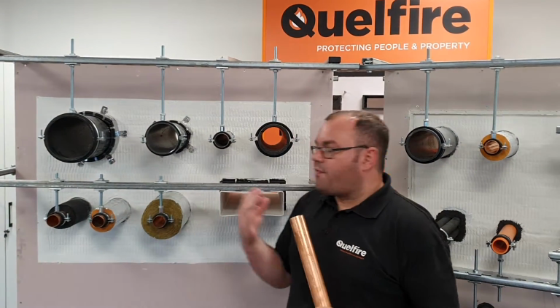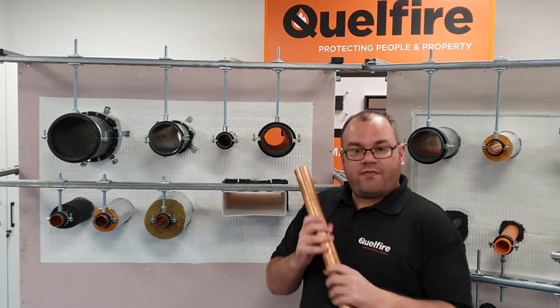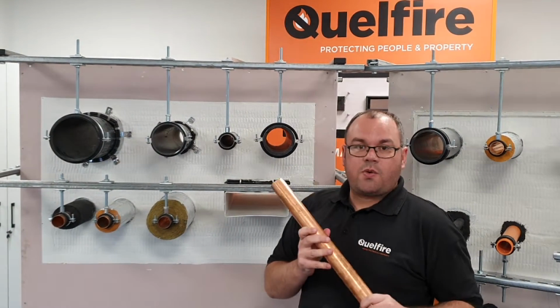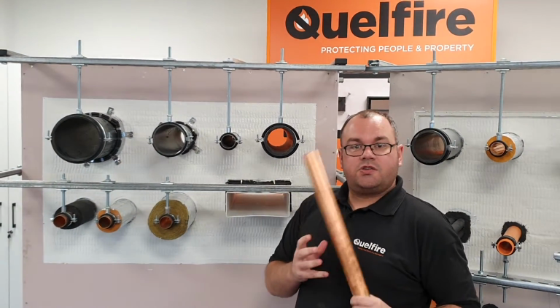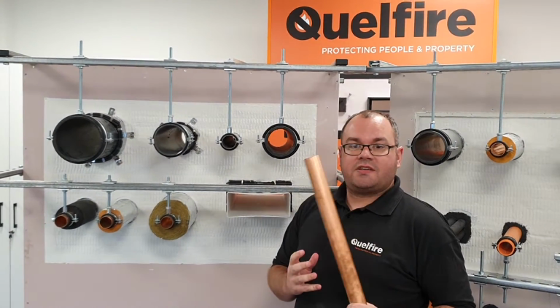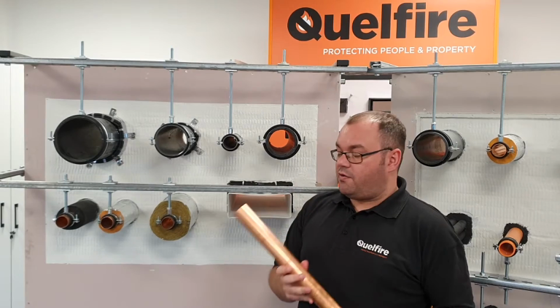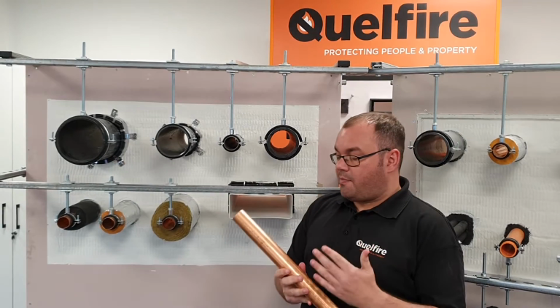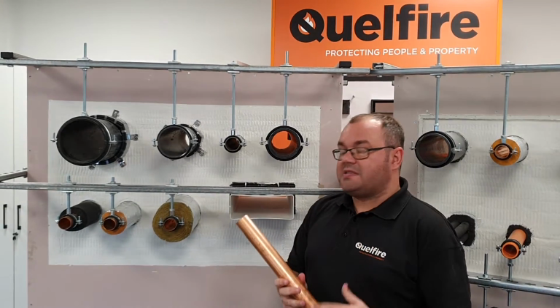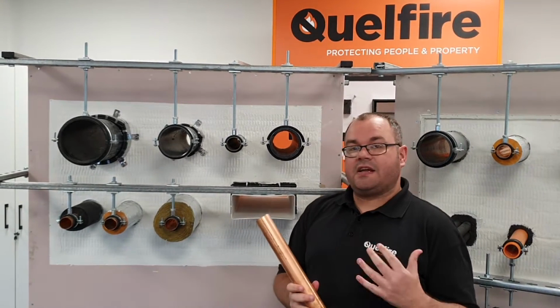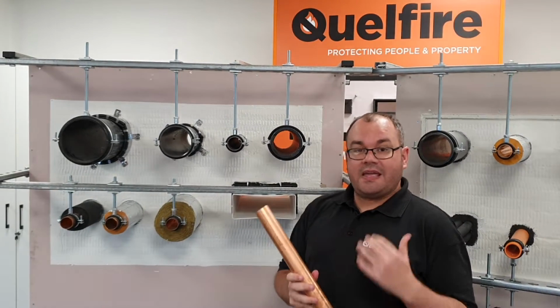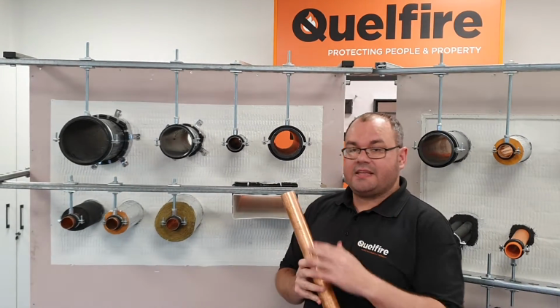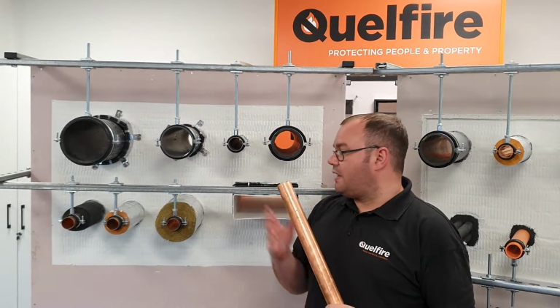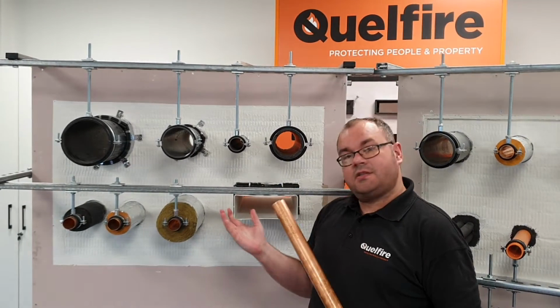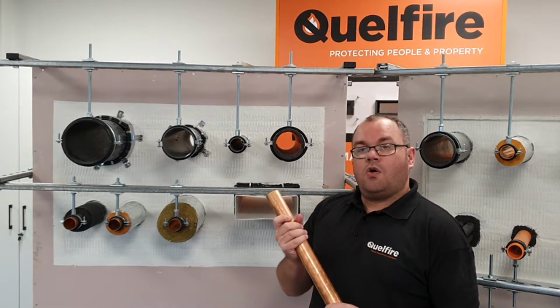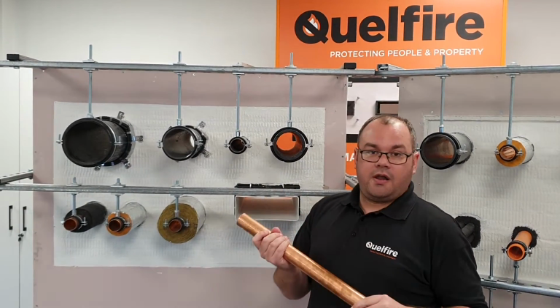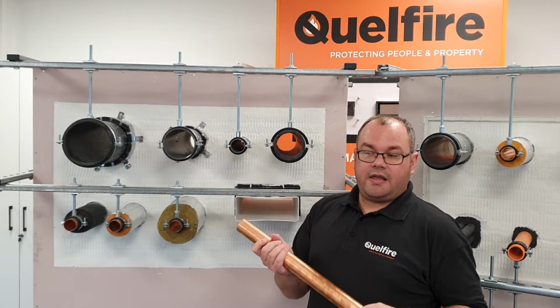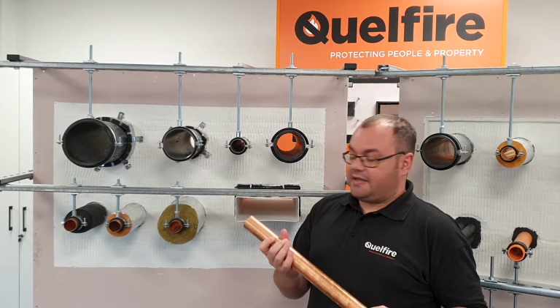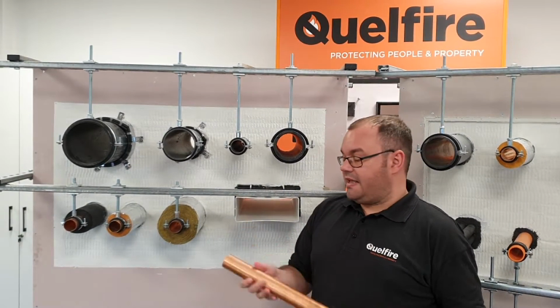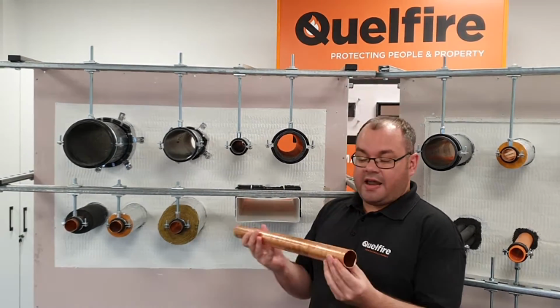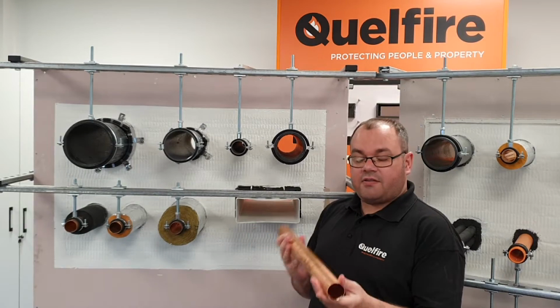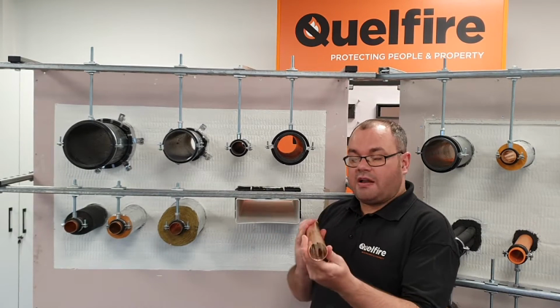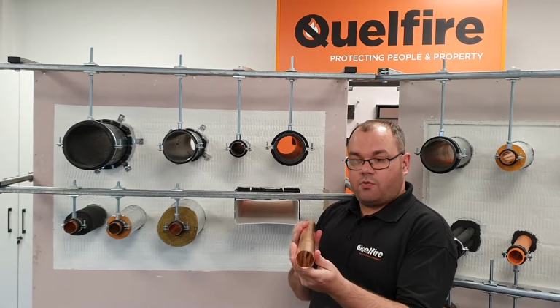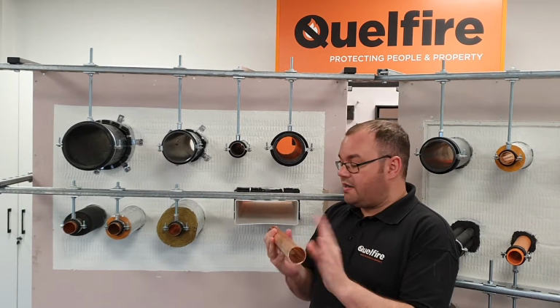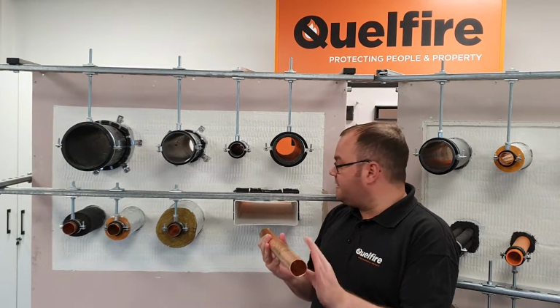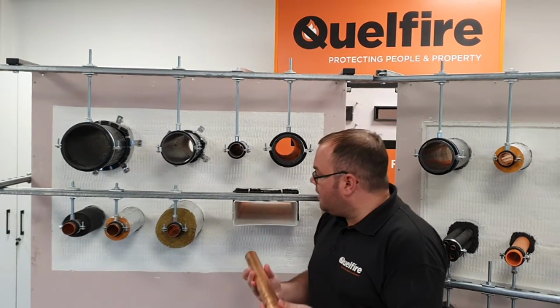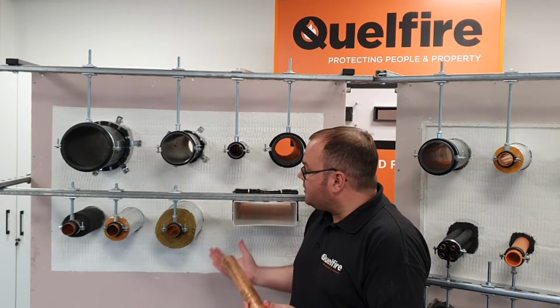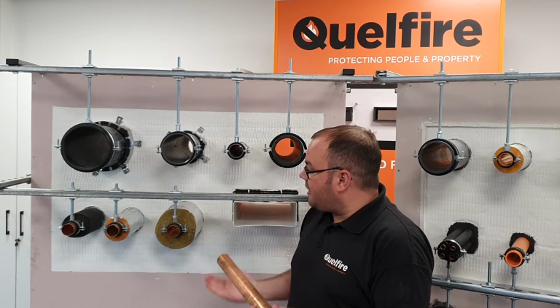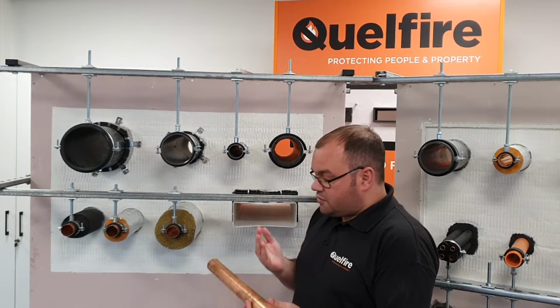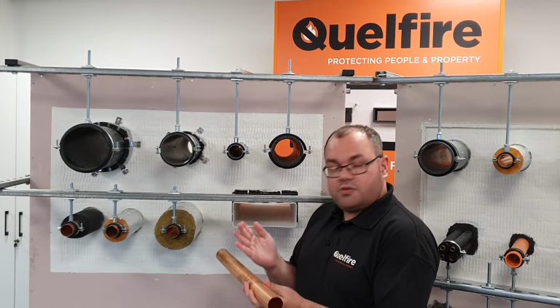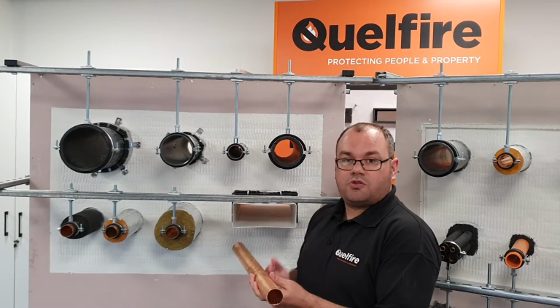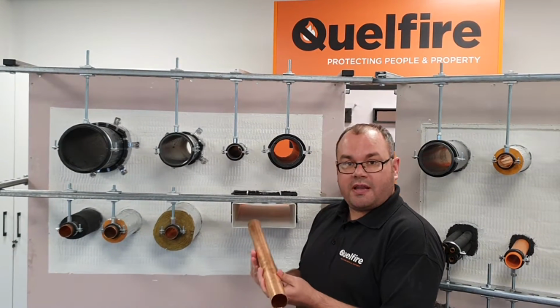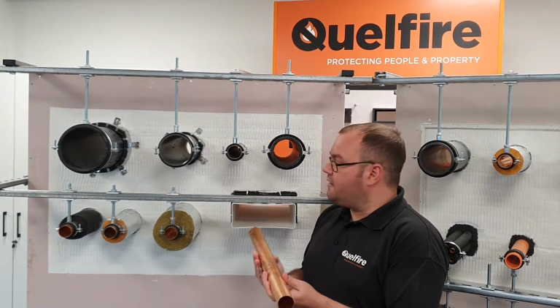One of the first questions you want to ask yourself with copper pipes is: is it going to be insulated, lagged, or uninsulated? If you're going to have it directly through the wall uninsulated, then typically you would just use Quellstop acrylic sealant.